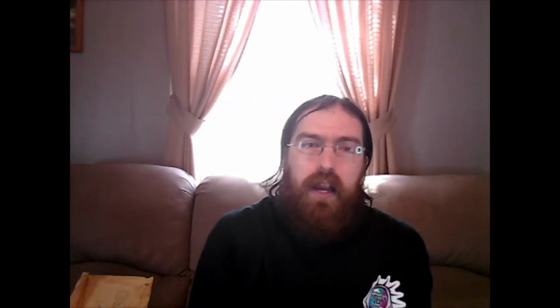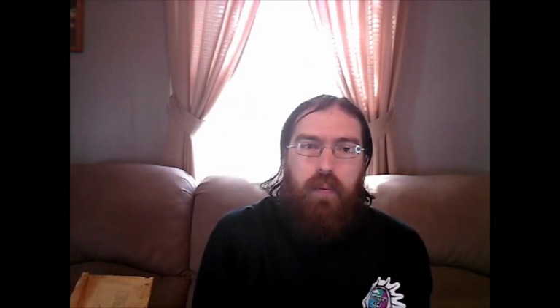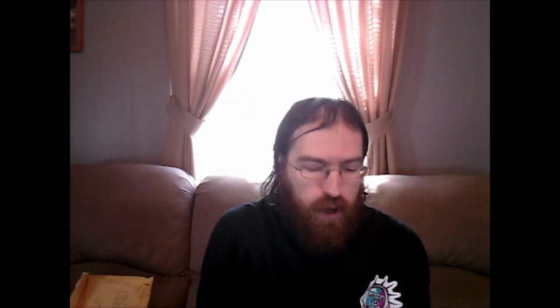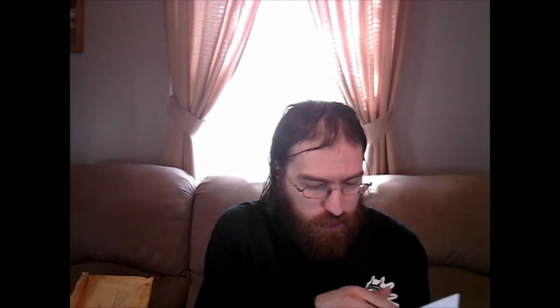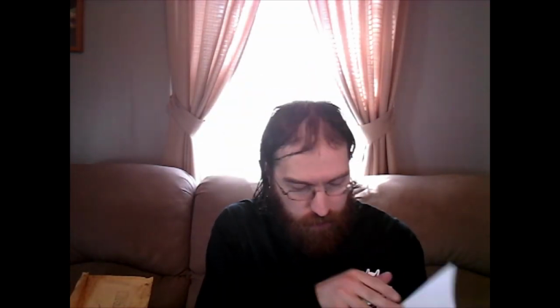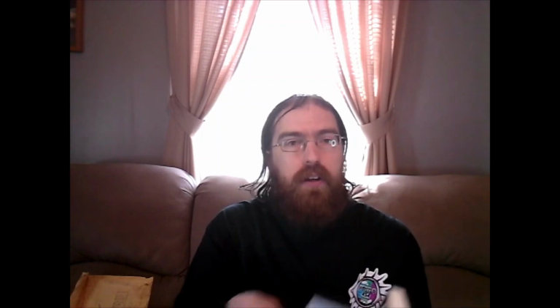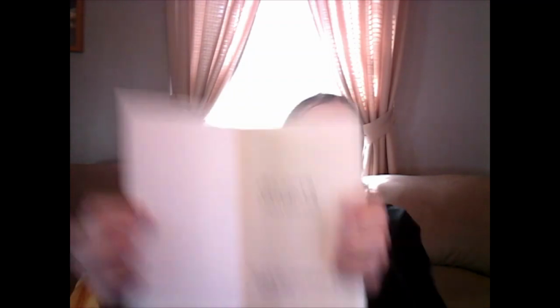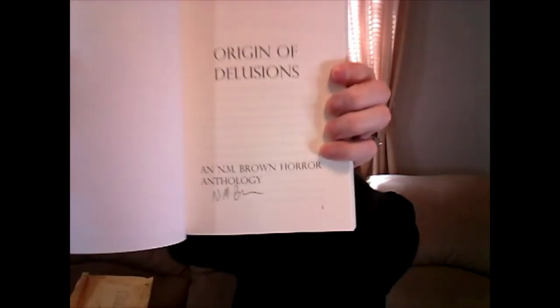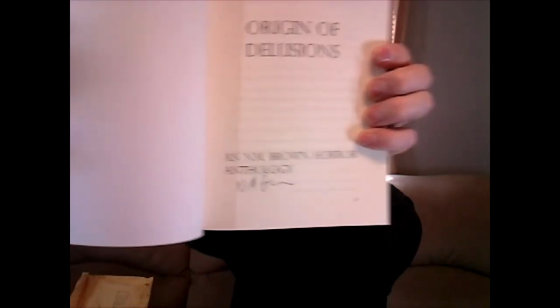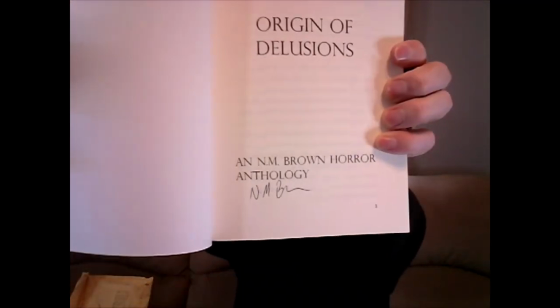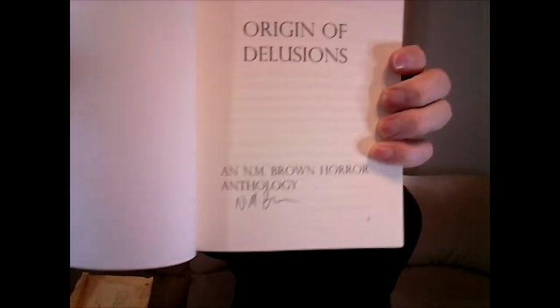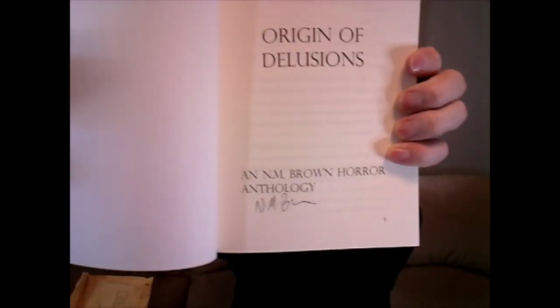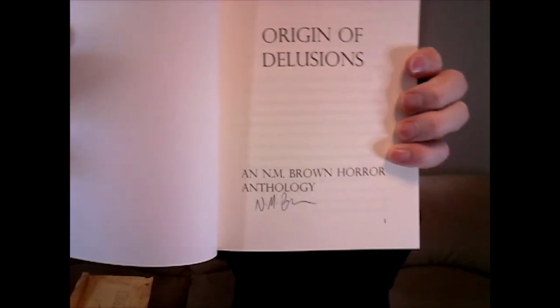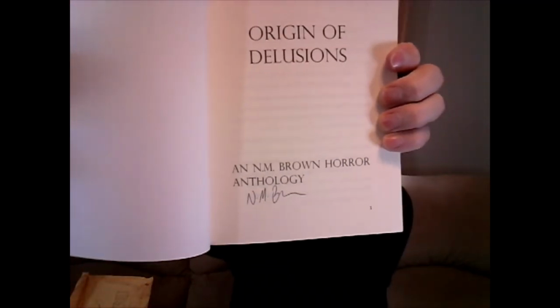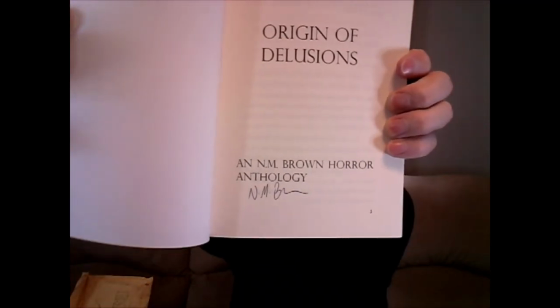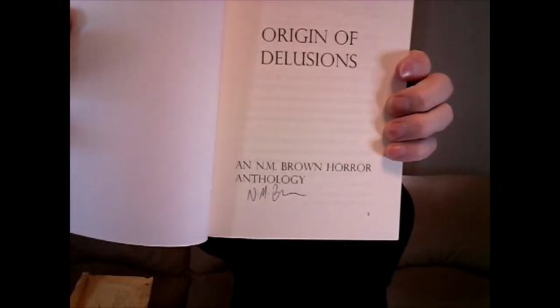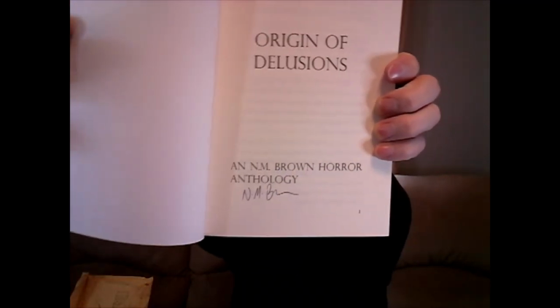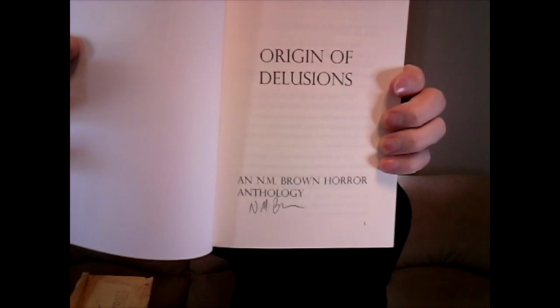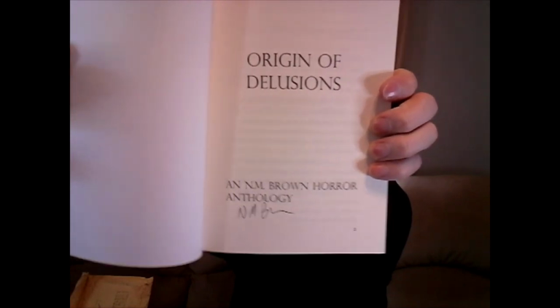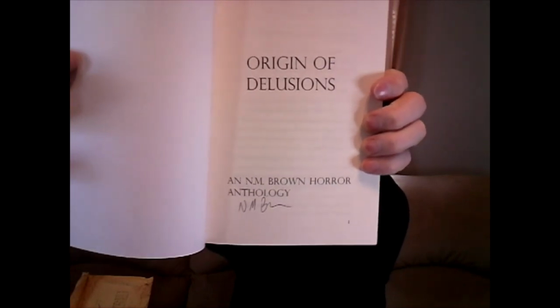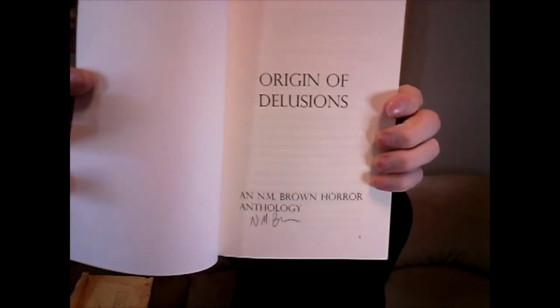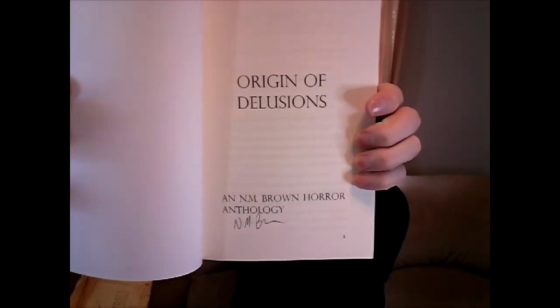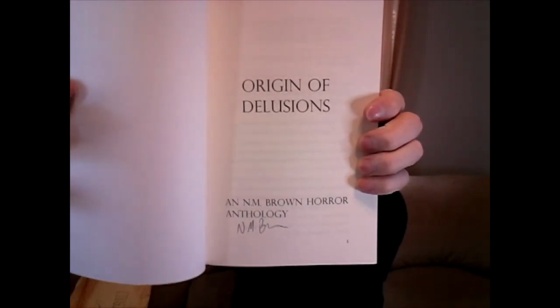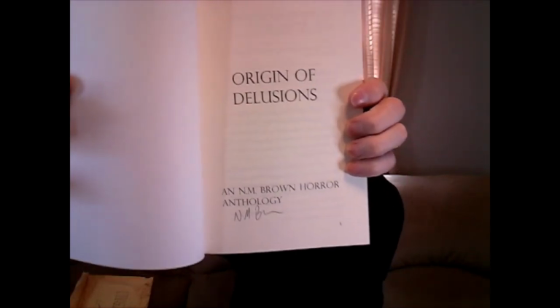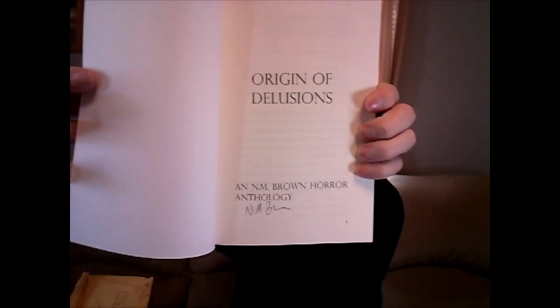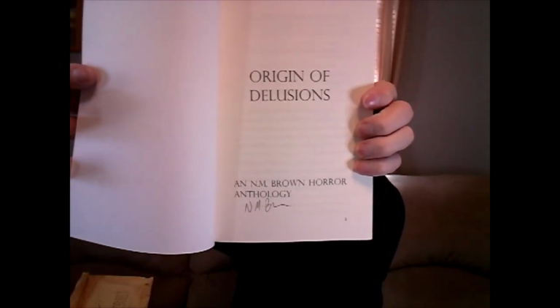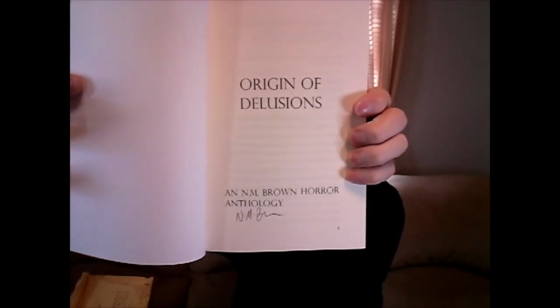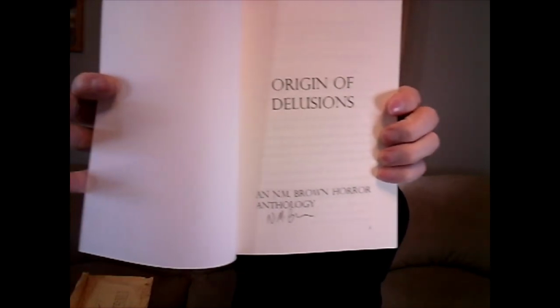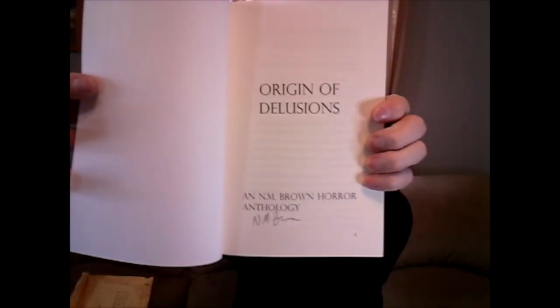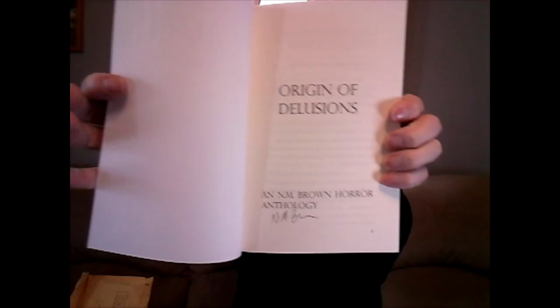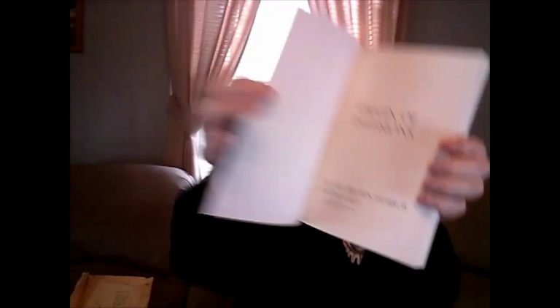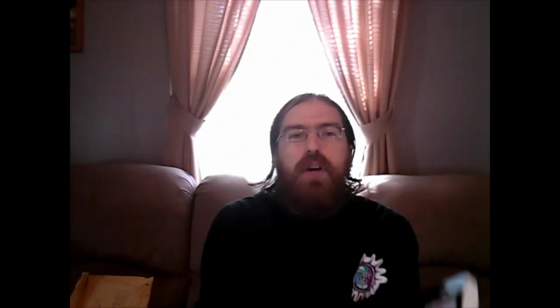And I also want to show off — she signed it! So Natalie, once again, whenever you watch the video, thank you for signing this as well.